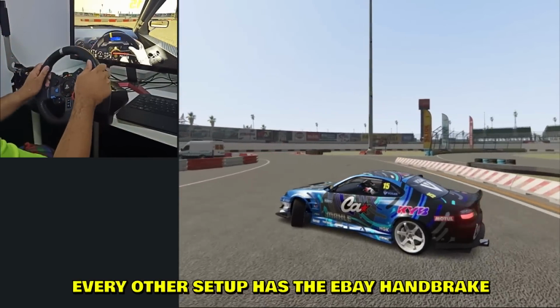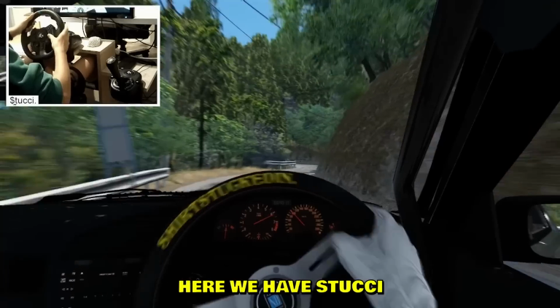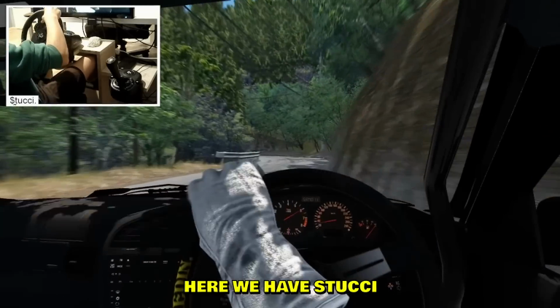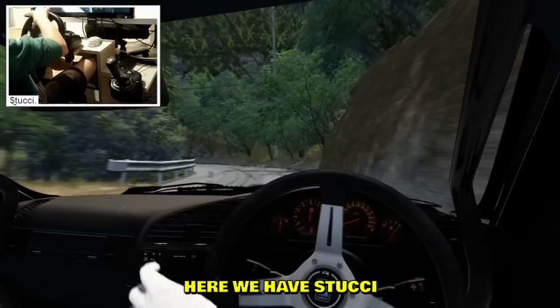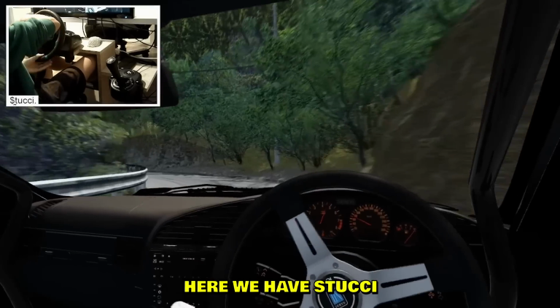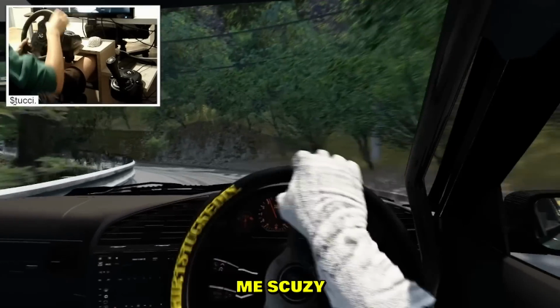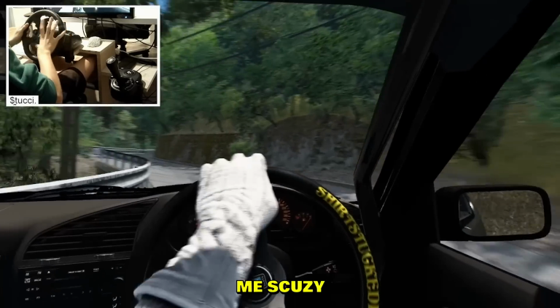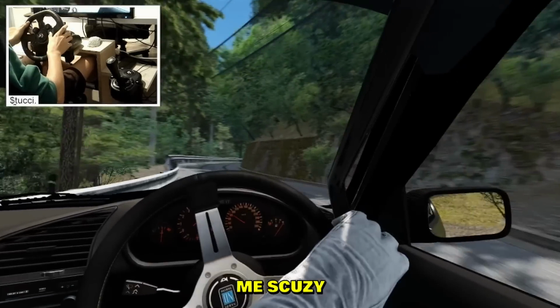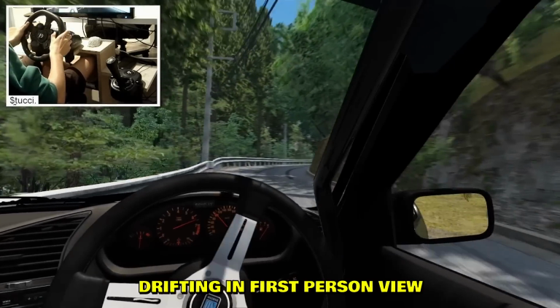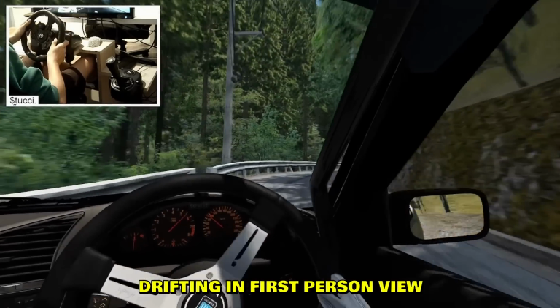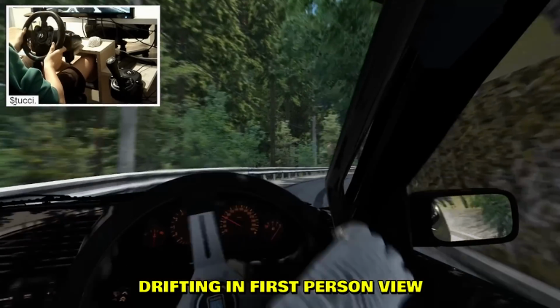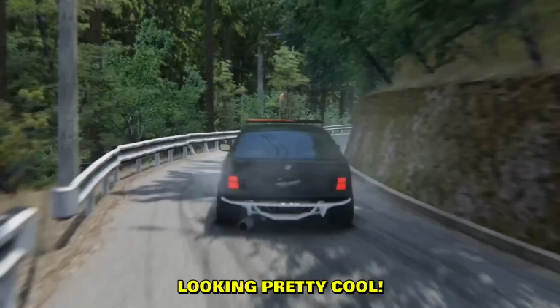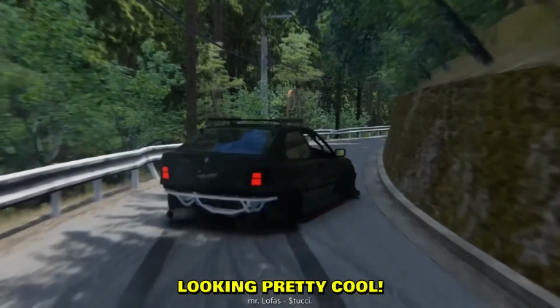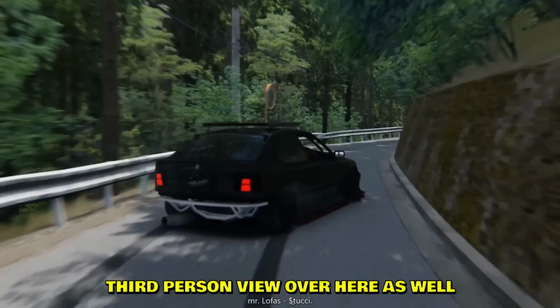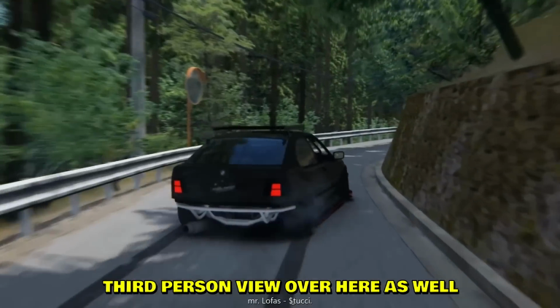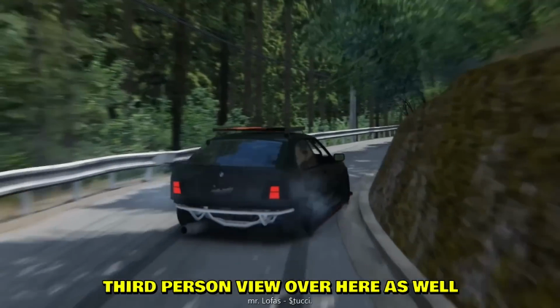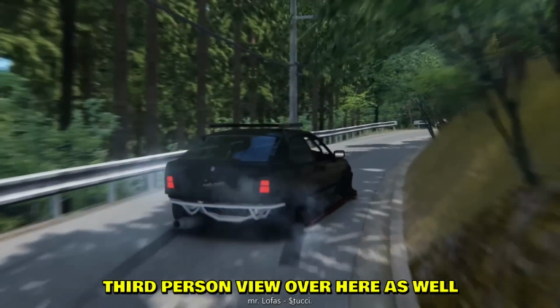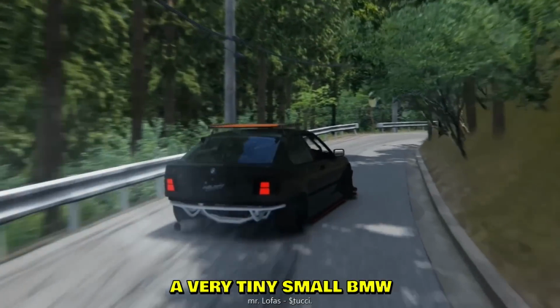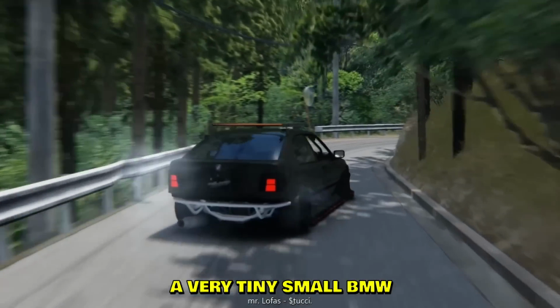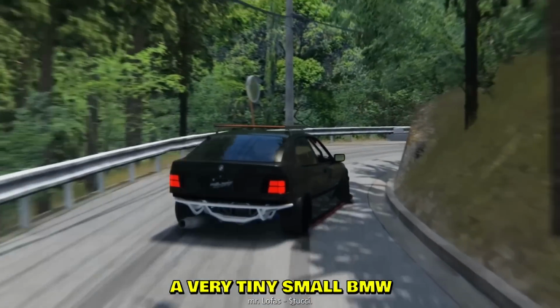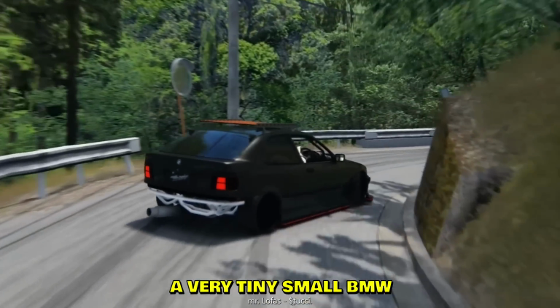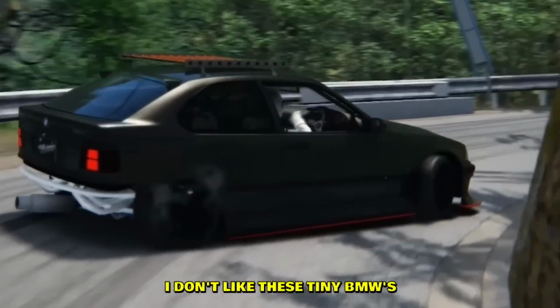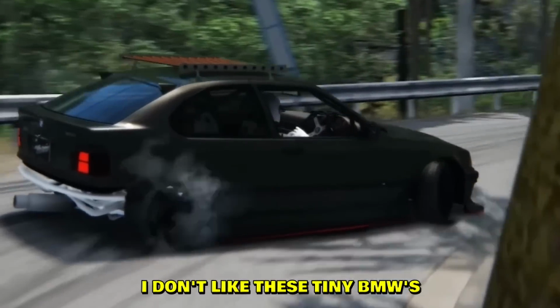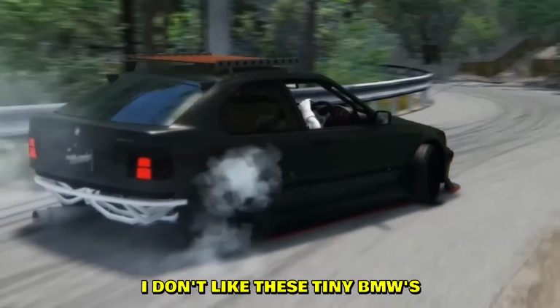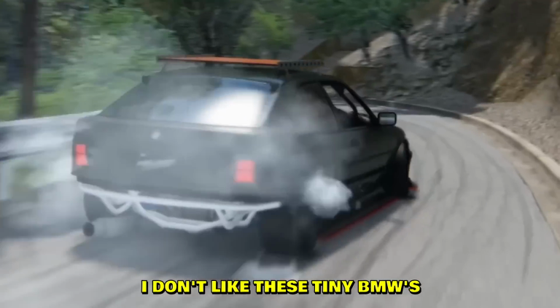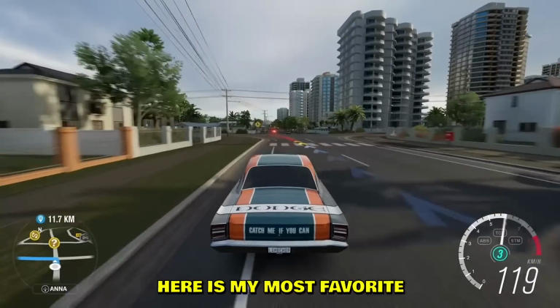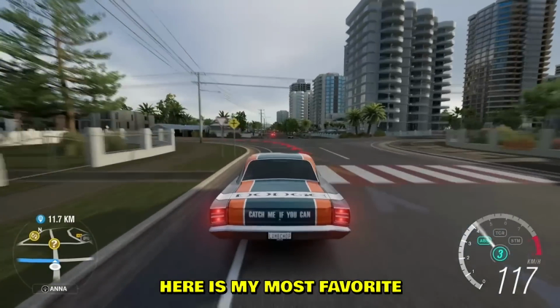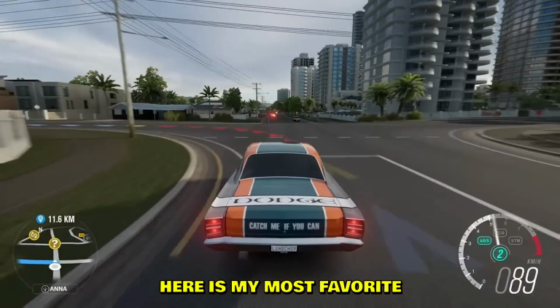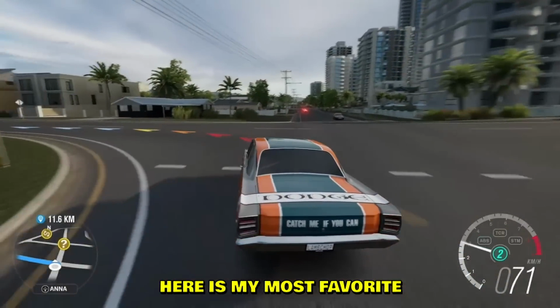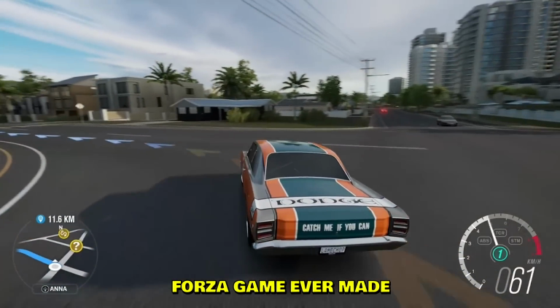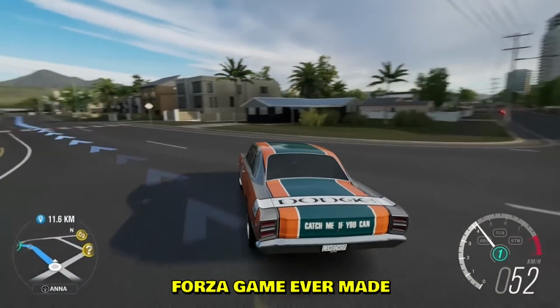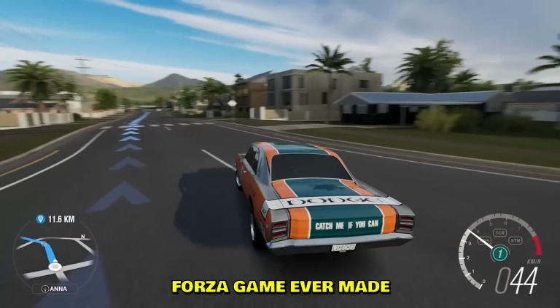Classic eBay handbrake — look at that, pulling that. I swear like every other setup has the eBay handbrake. Here we have Stuzy drifting in first-person view, looking pretty cool. Third-person view as well — a very tiny small BMW. I don't like these tiny BMWs.